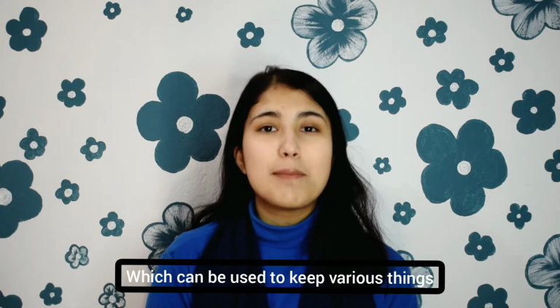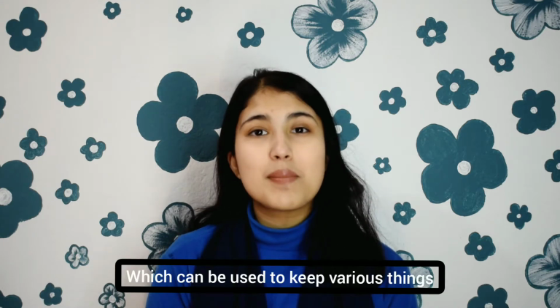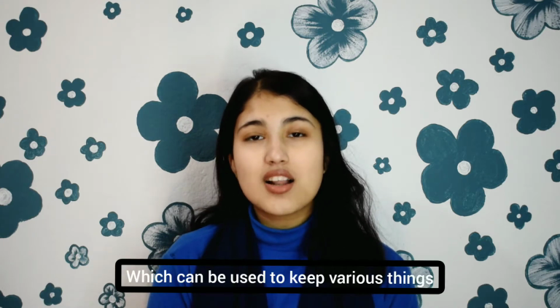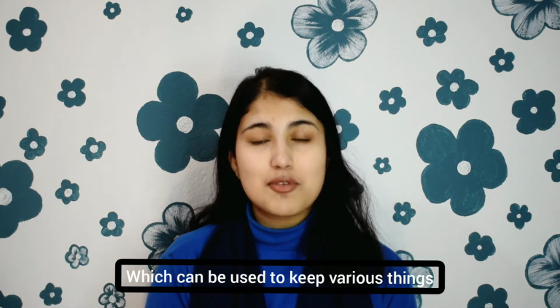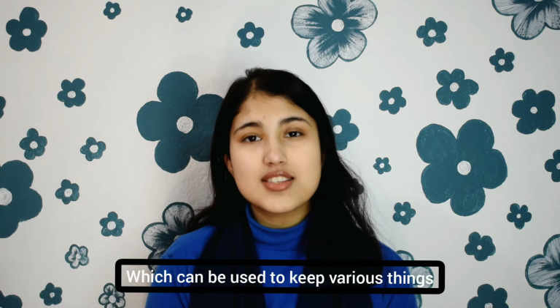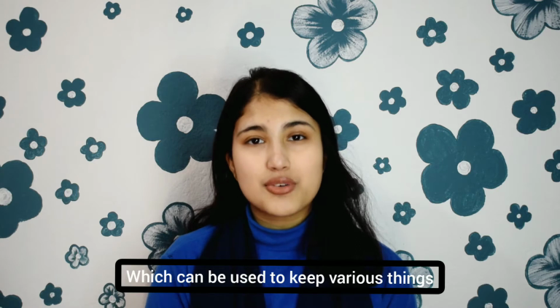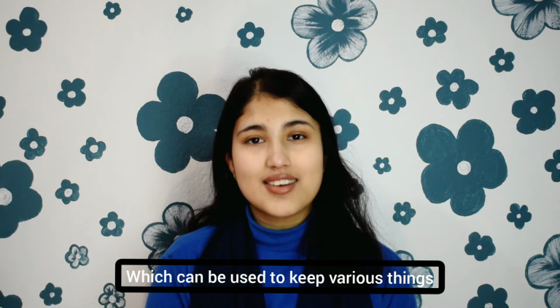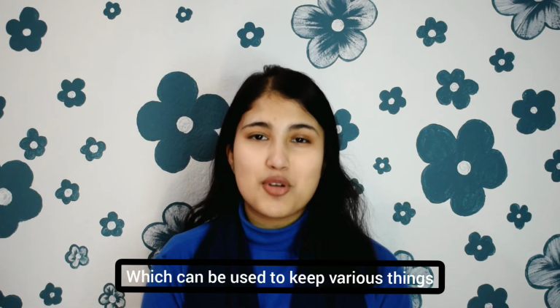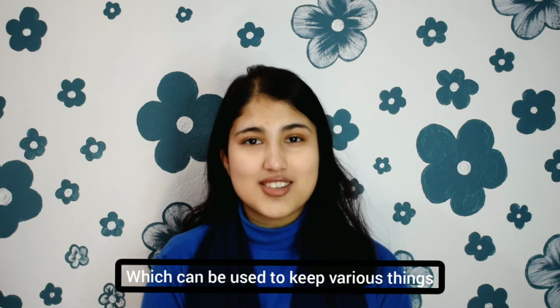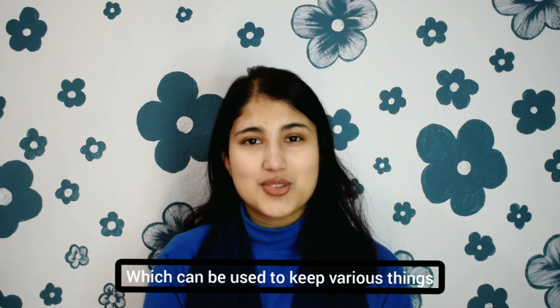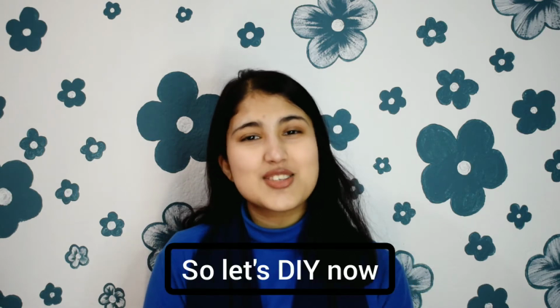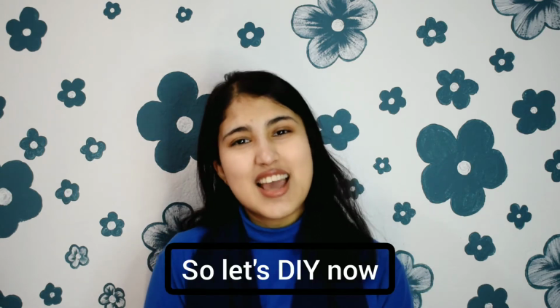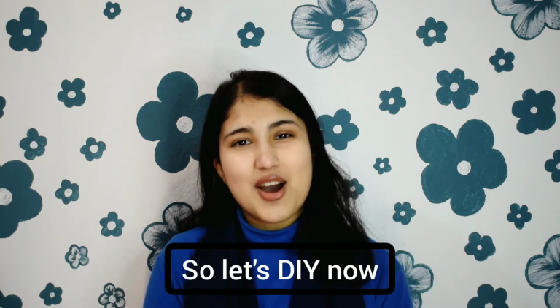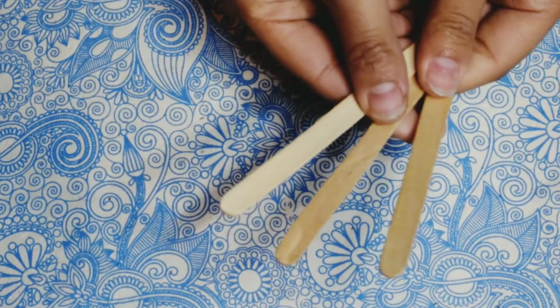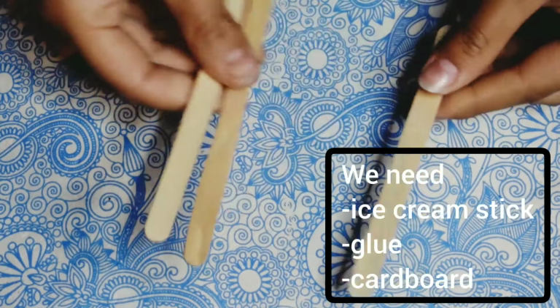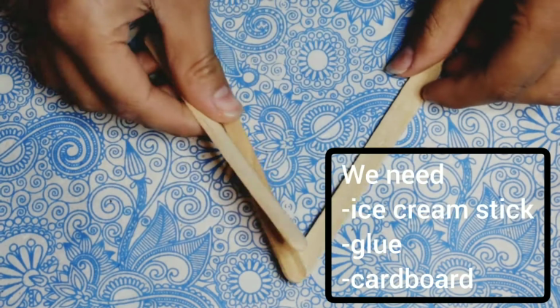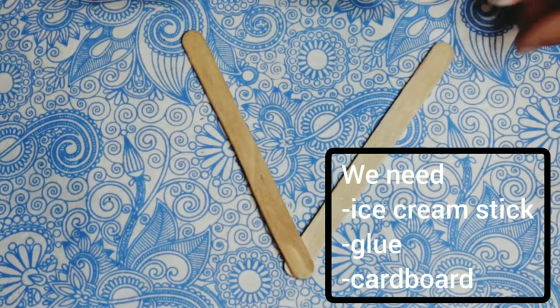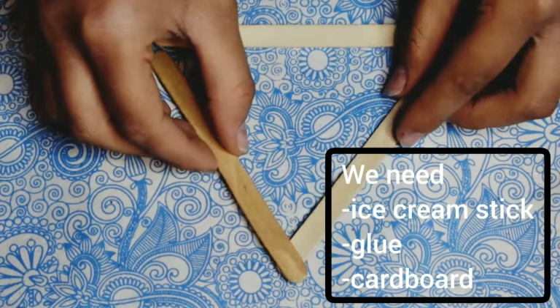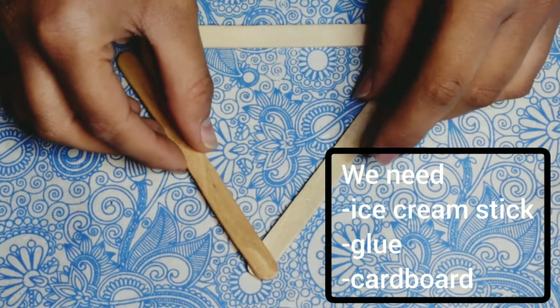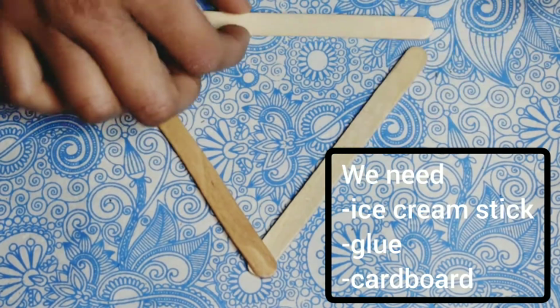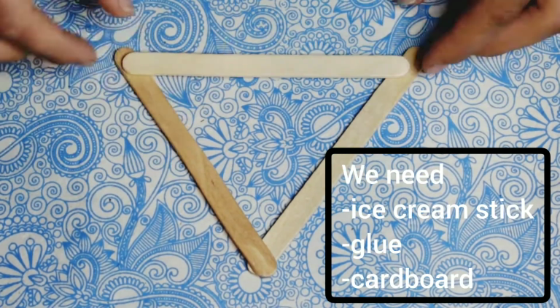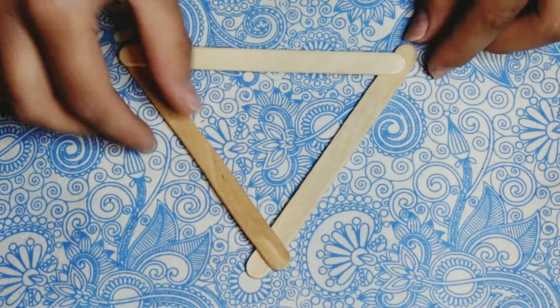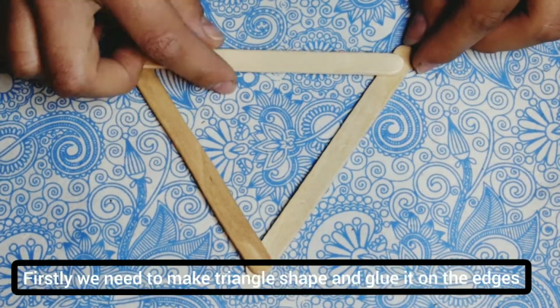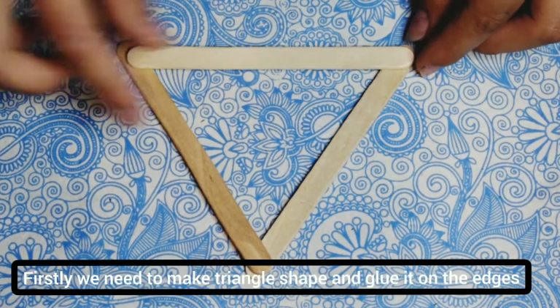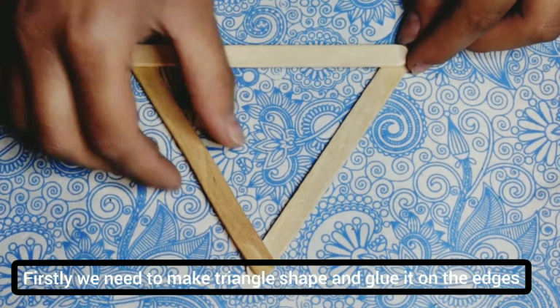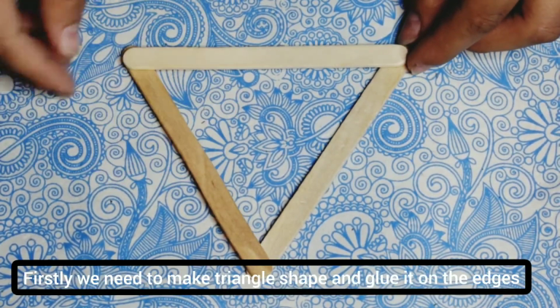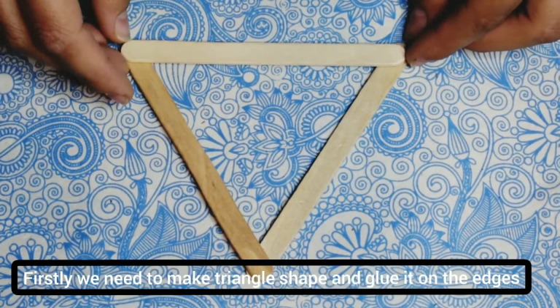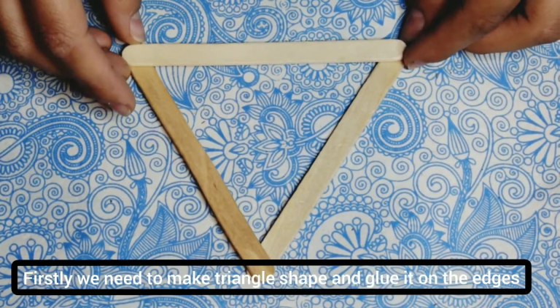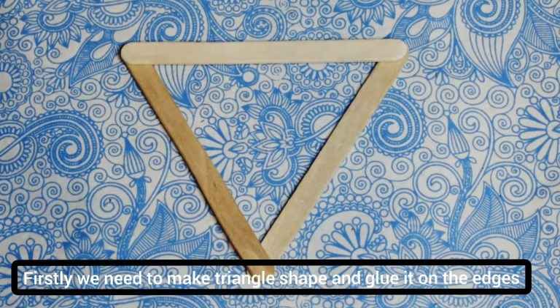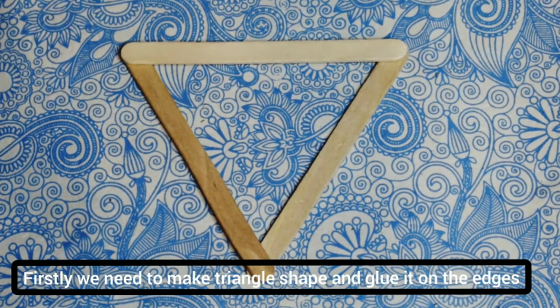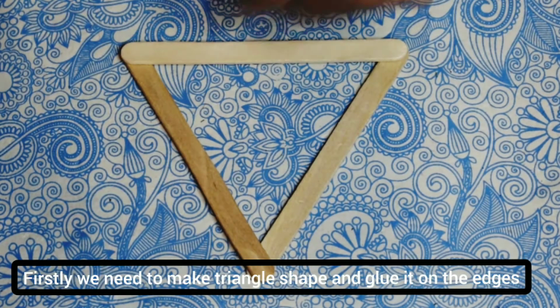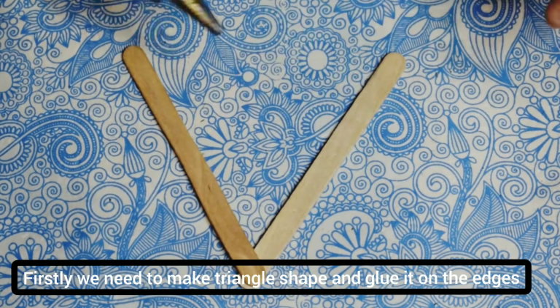I am going to make a stand for a pen, pencil, or weave in. So let's DIY right now. When I am going to make a stand, I will make it from ice cream sticks. I am going to make a triangle shape, and I will make a side shape.